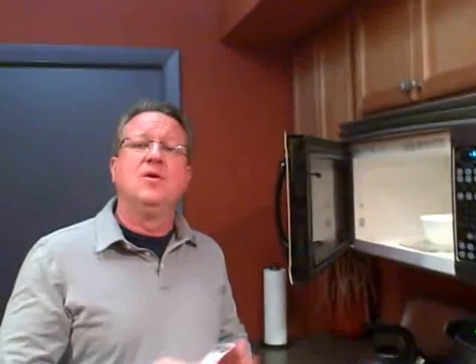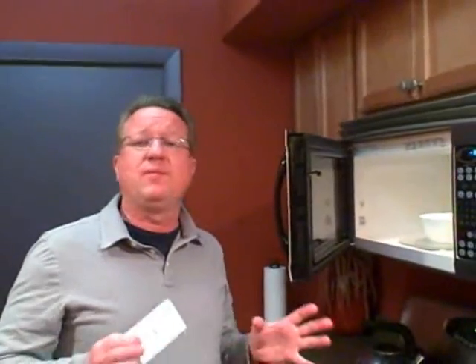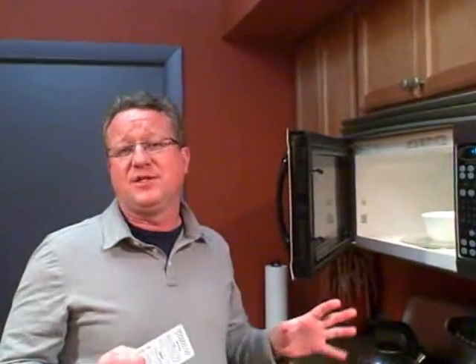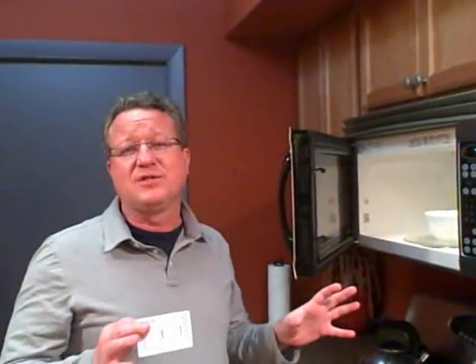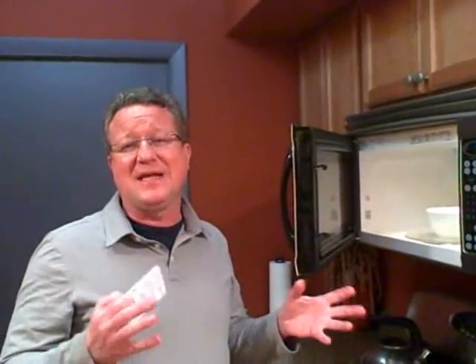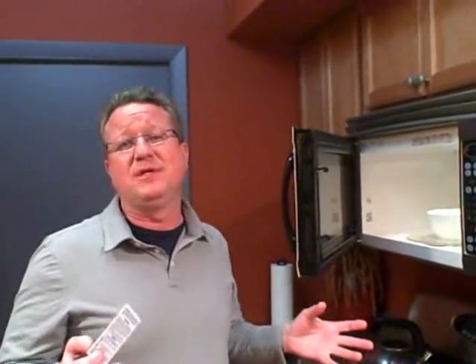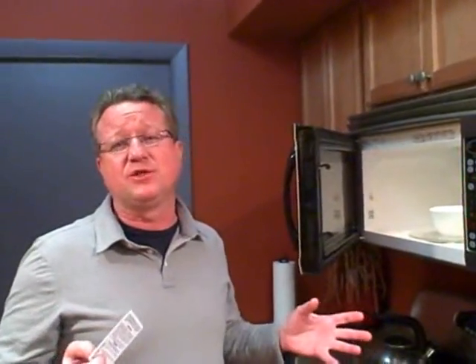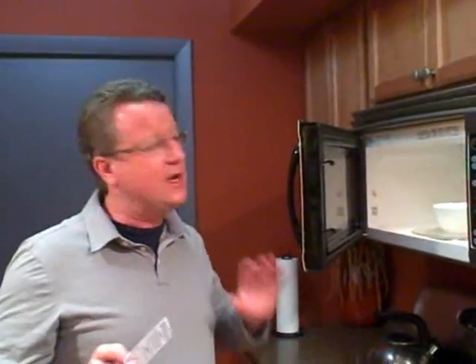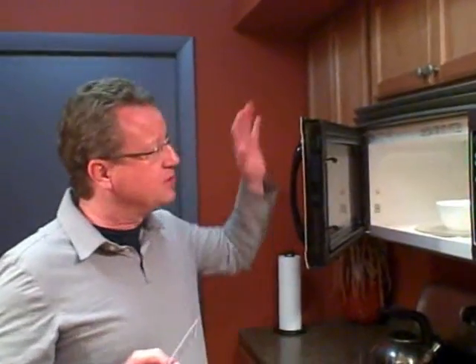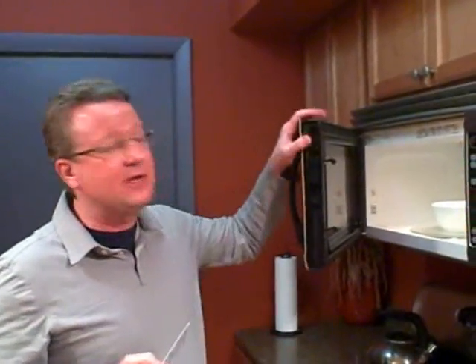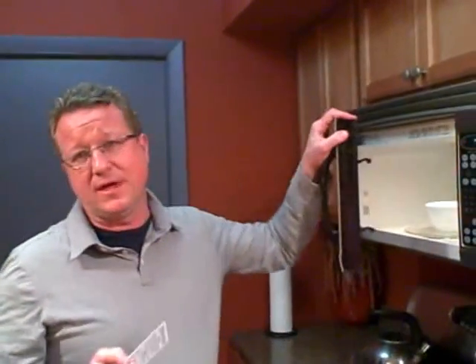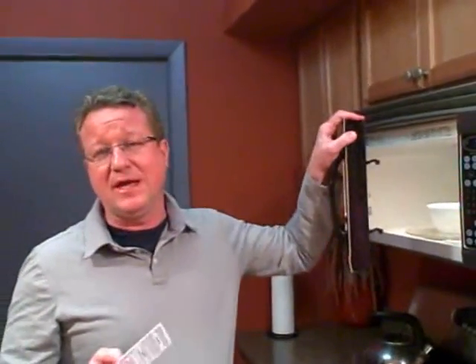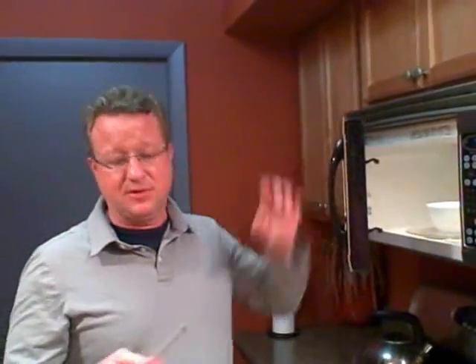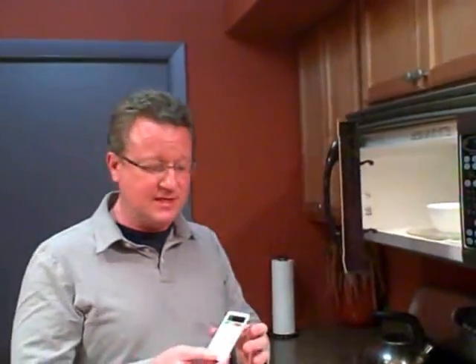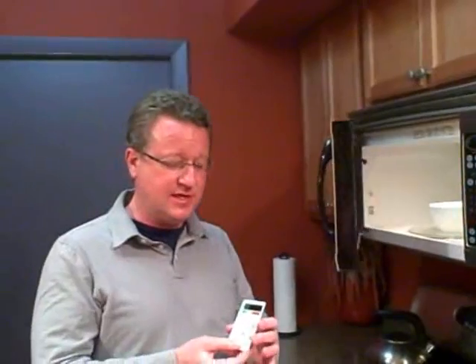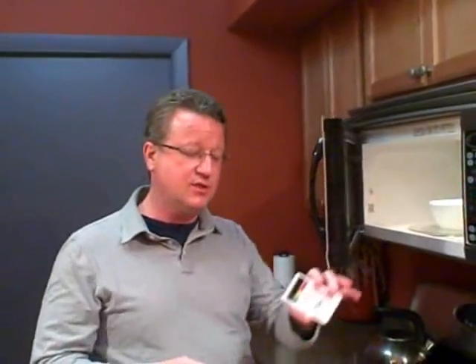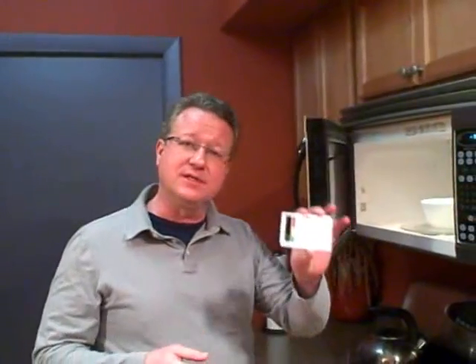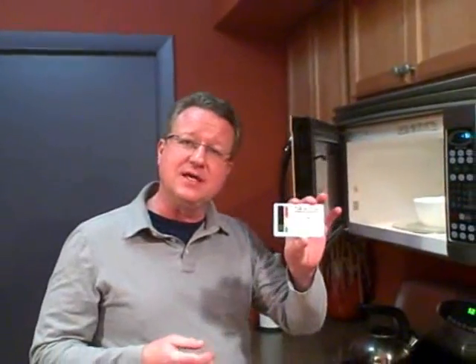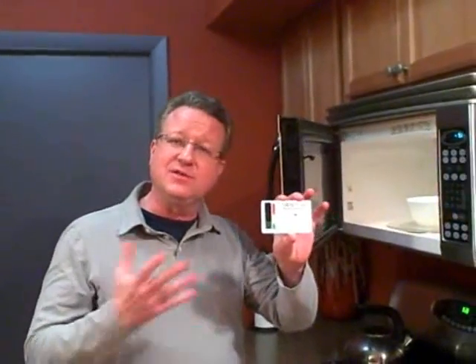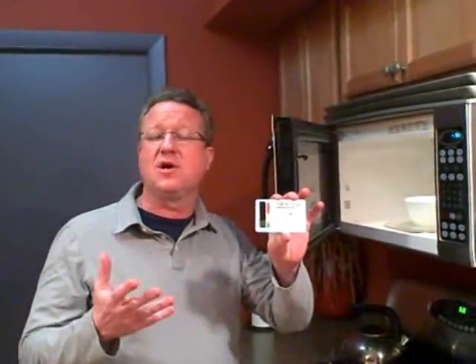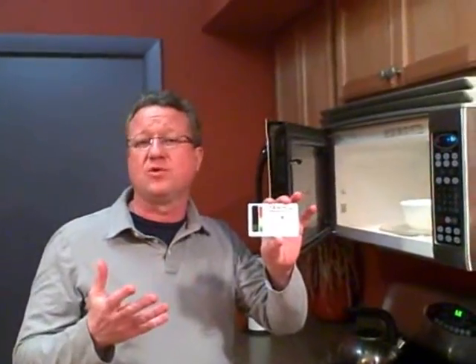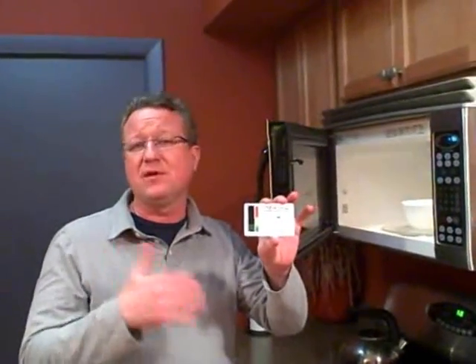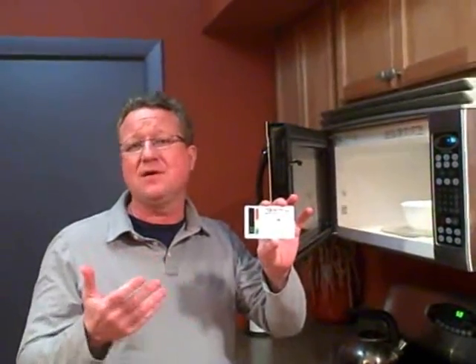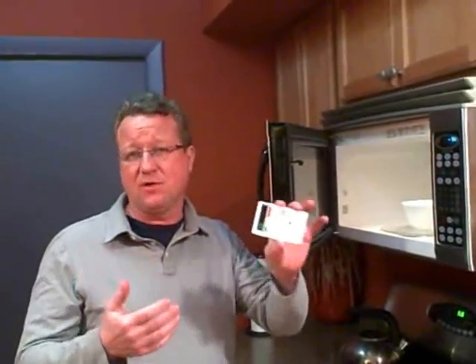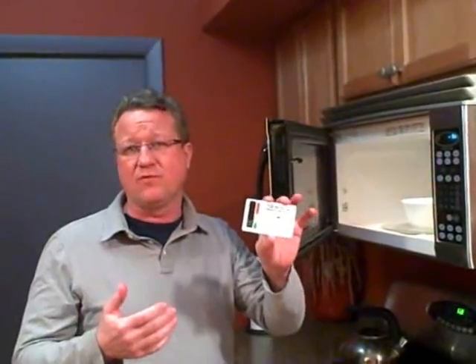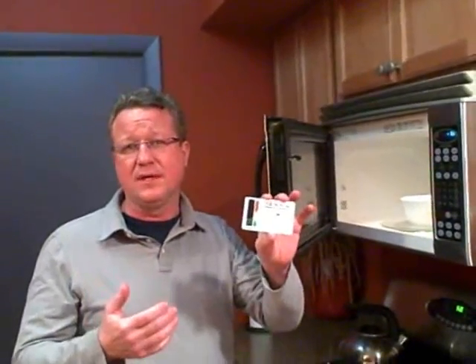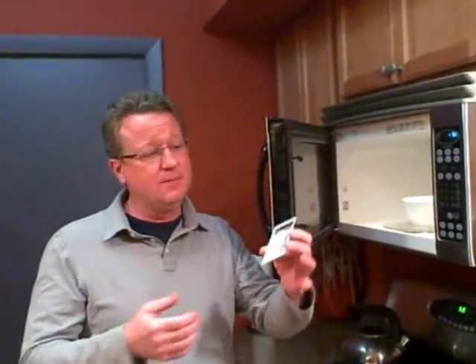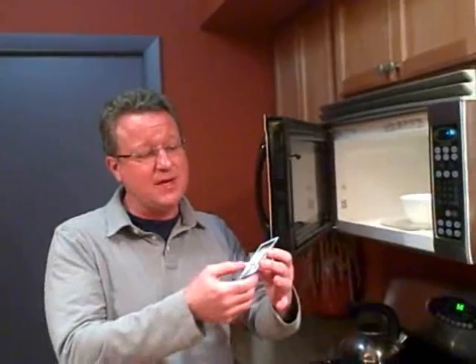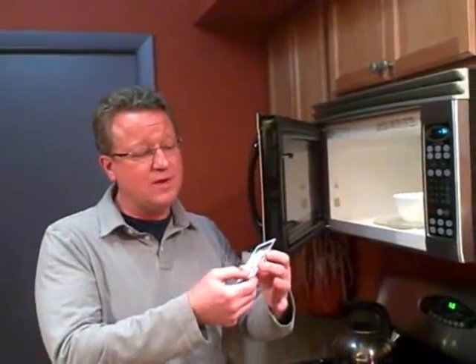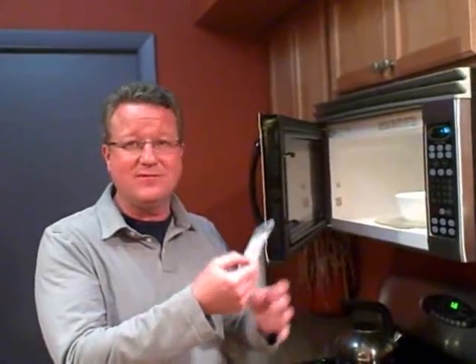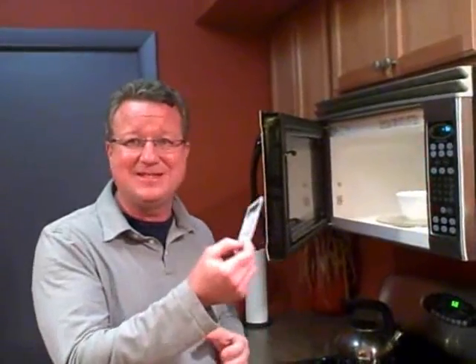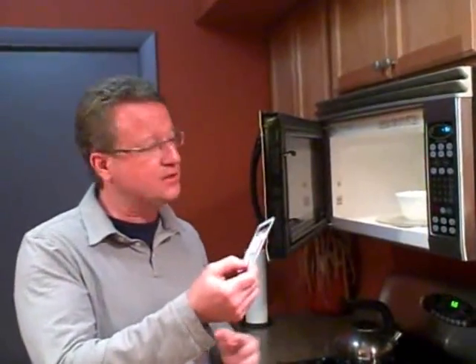One appliance in your house that can actually be dangerous for your health is your microwave. And there's an easy test you can take. You can get this at the hardware store, and if they don't carry it, they can order it for you. It's a microwave detector.